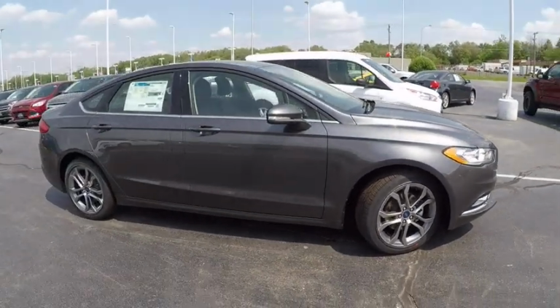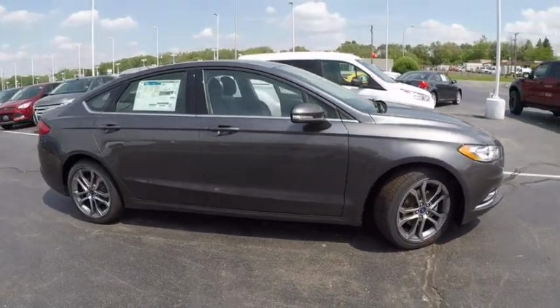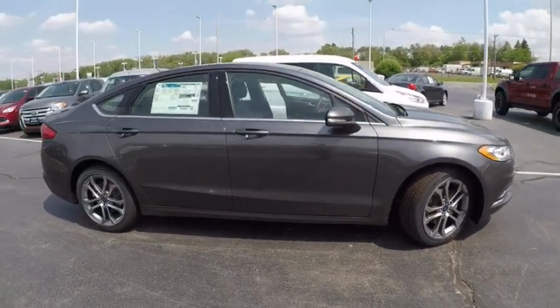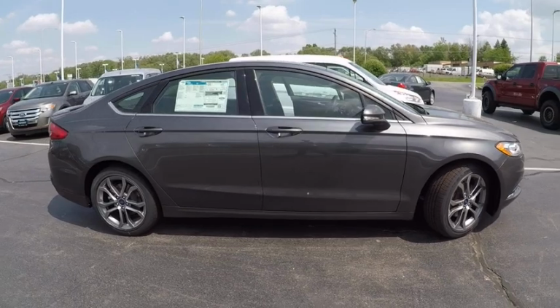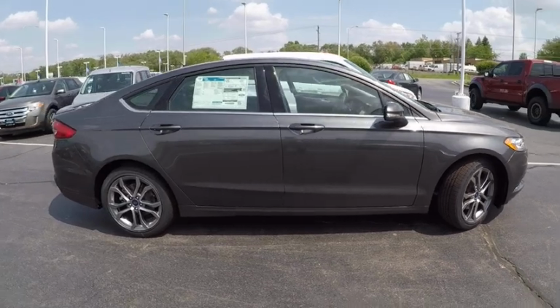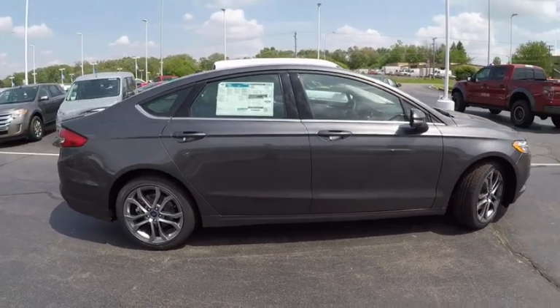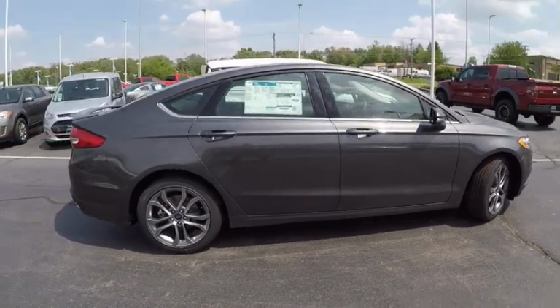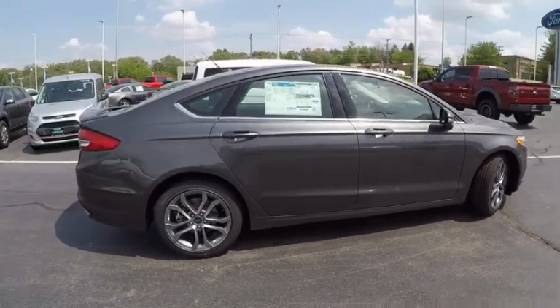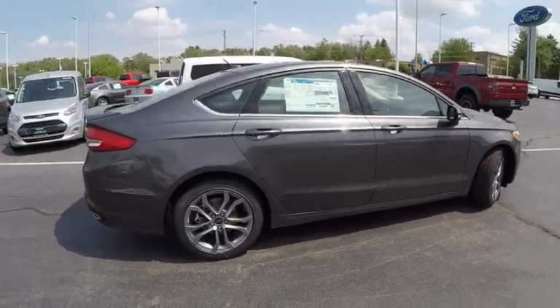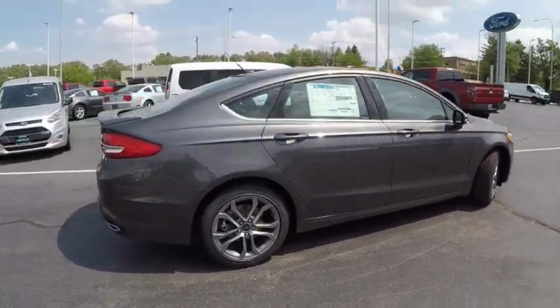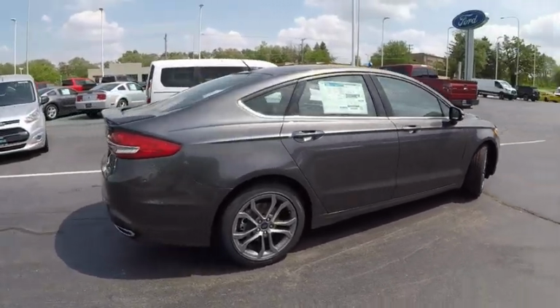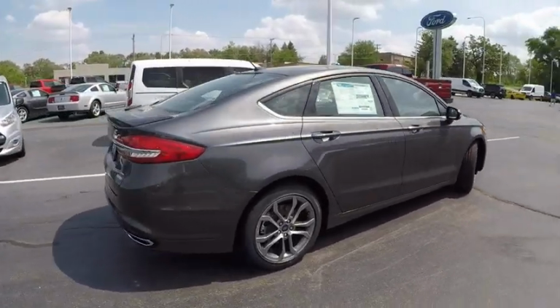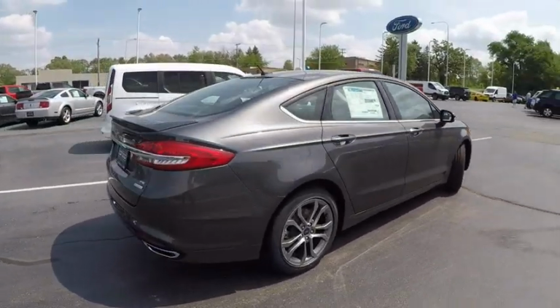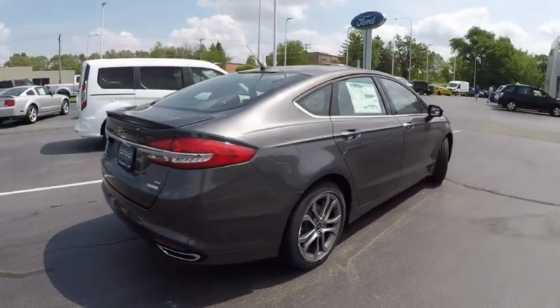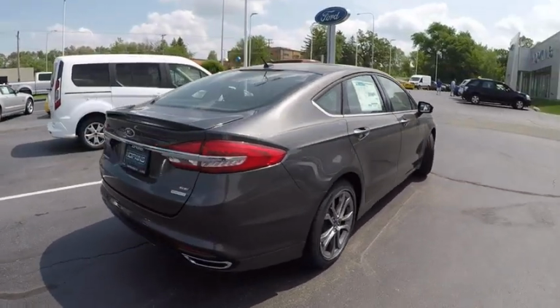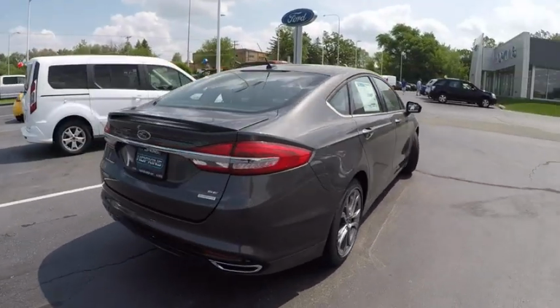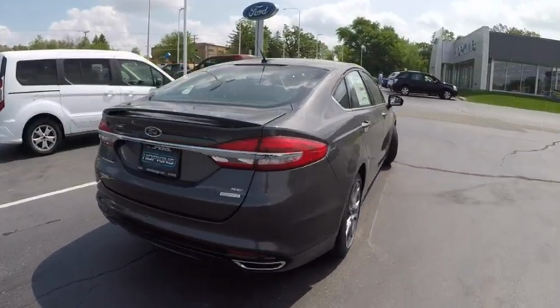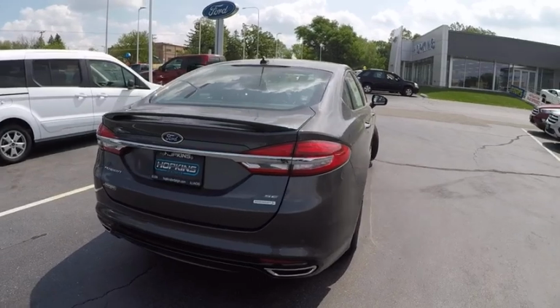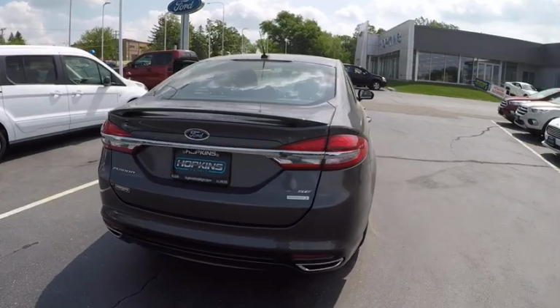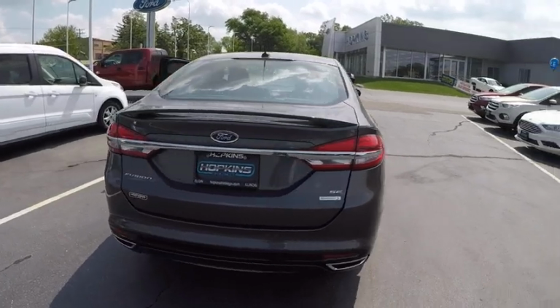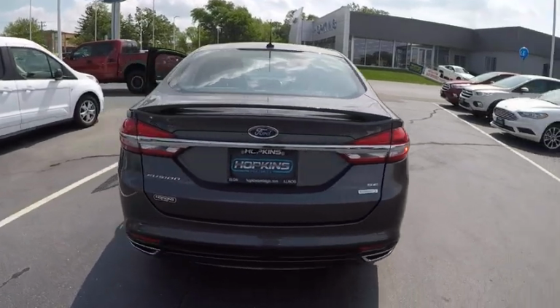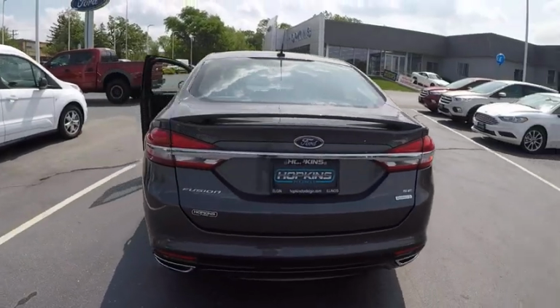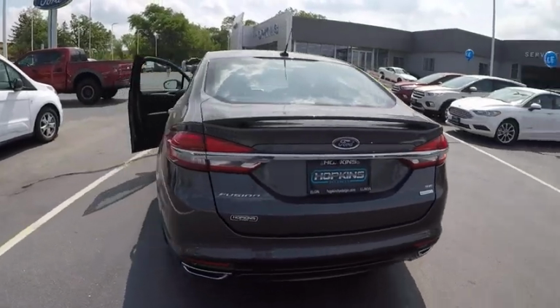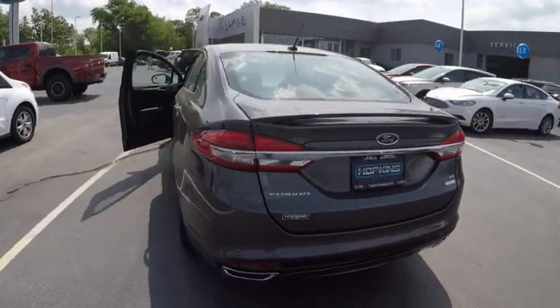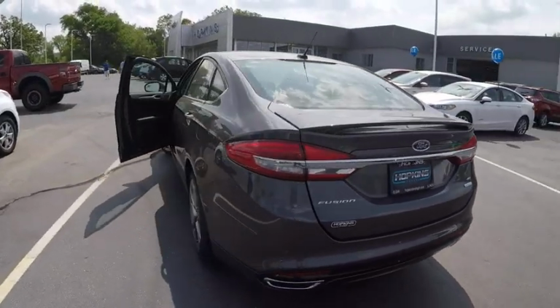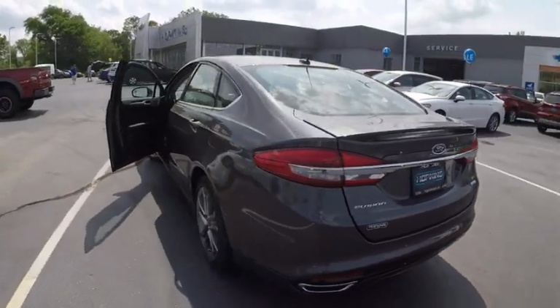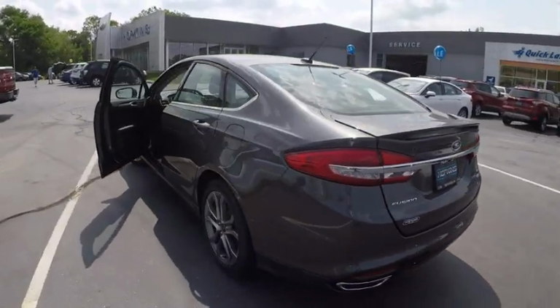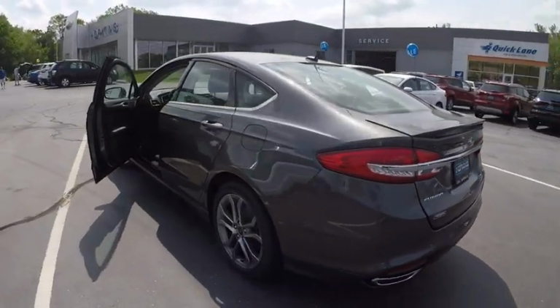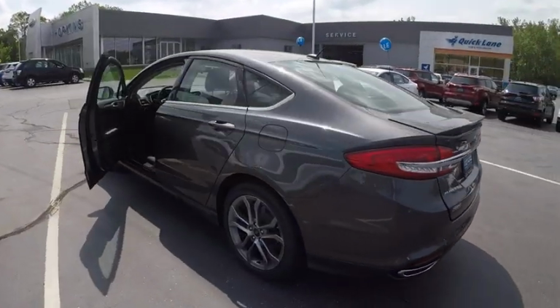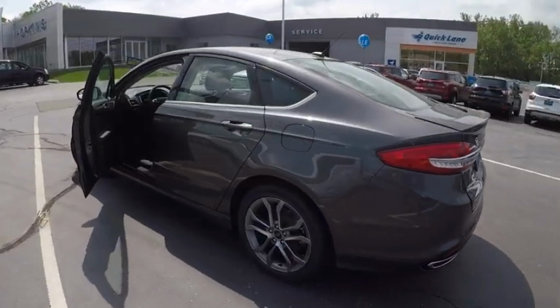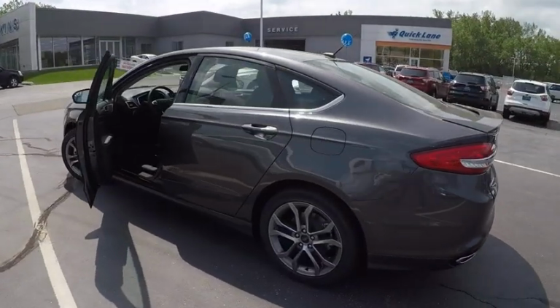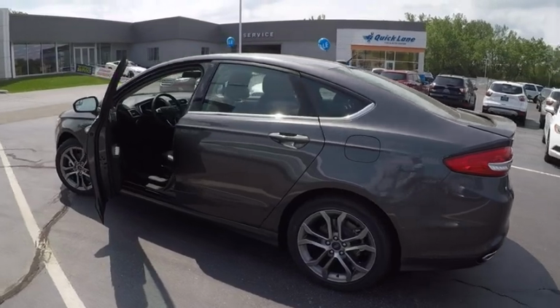Power passenger seat, keyless entry, backup camera, power steering, driver lumbar, driver airbag, adjustable steering wheel, cruise control, four-wheel disc brakes, four-wheel ABS.